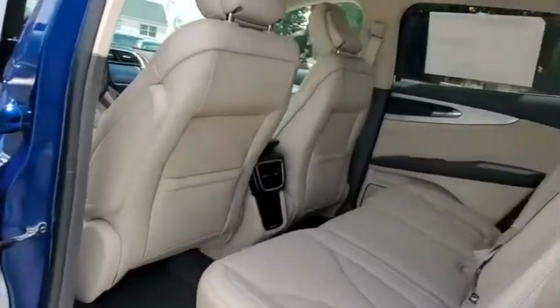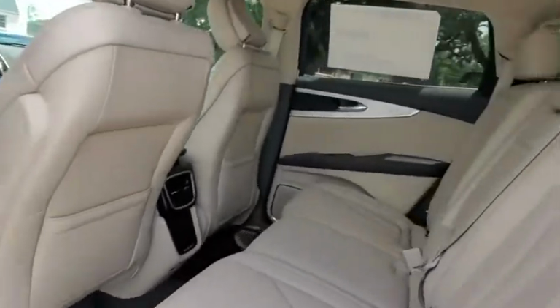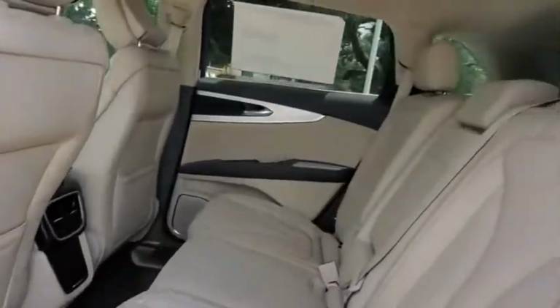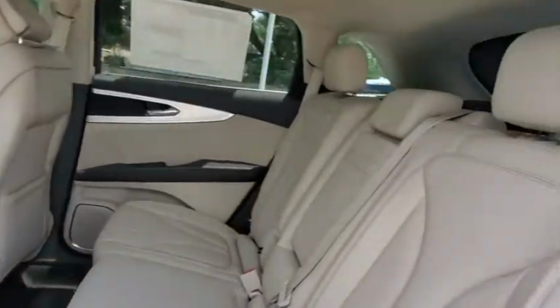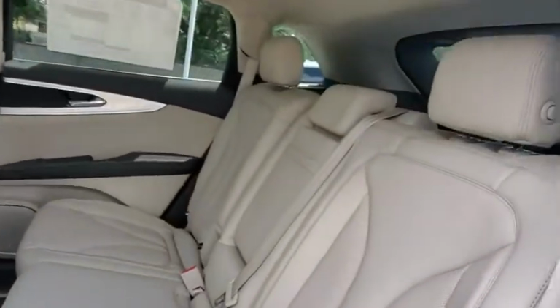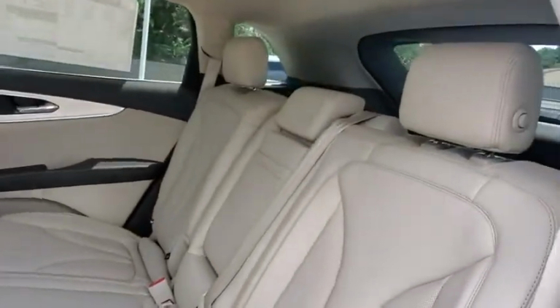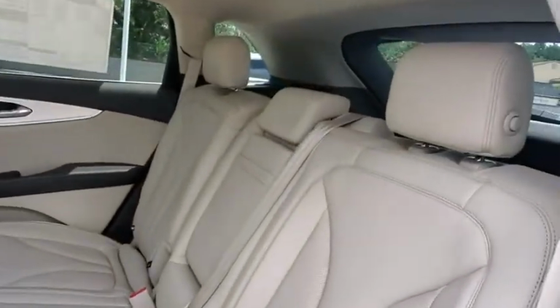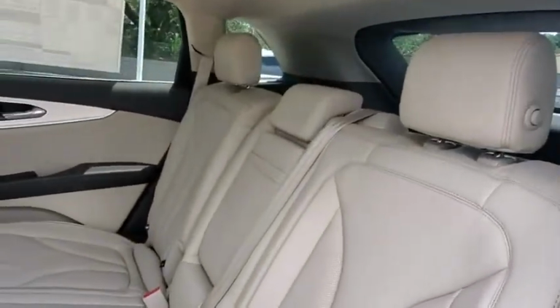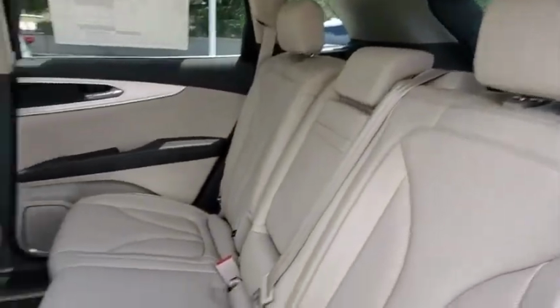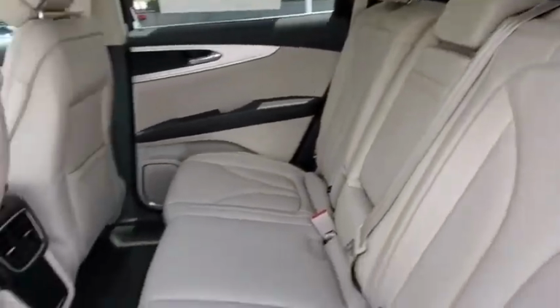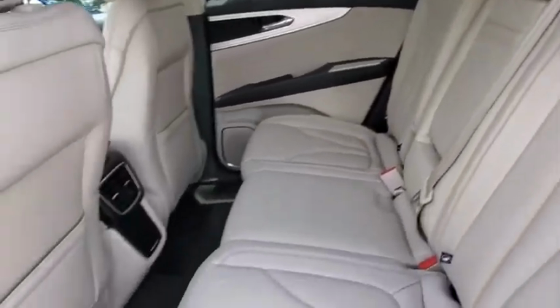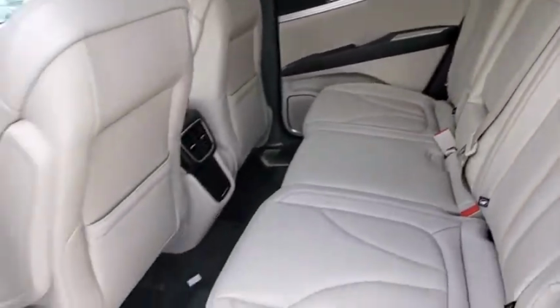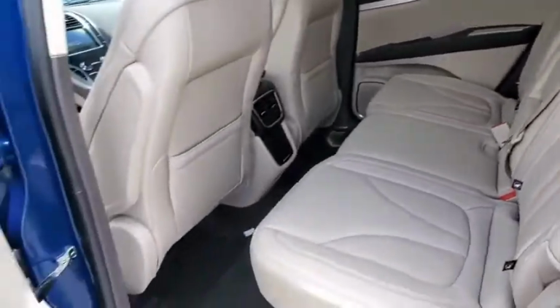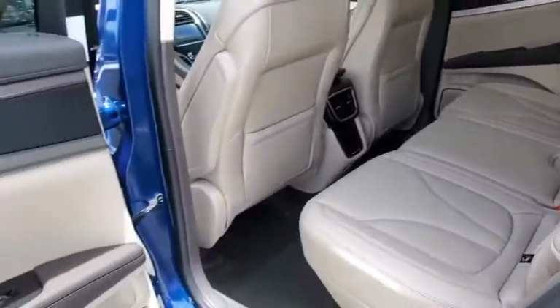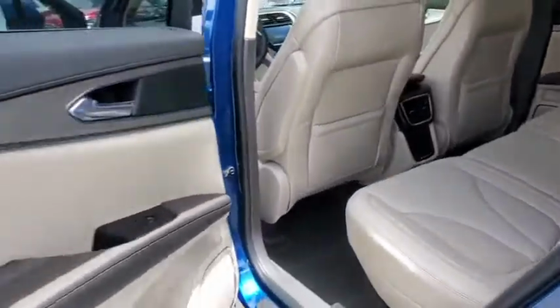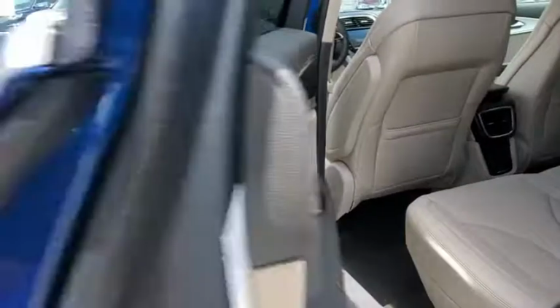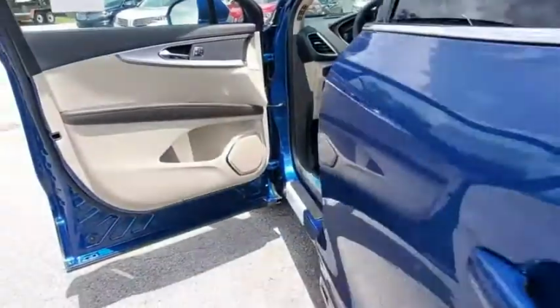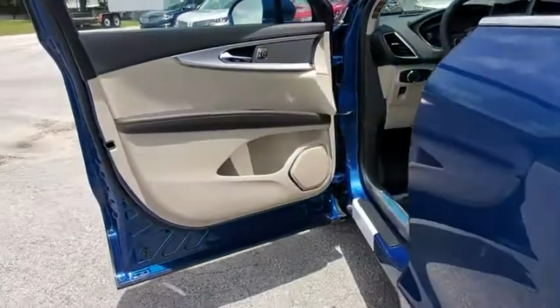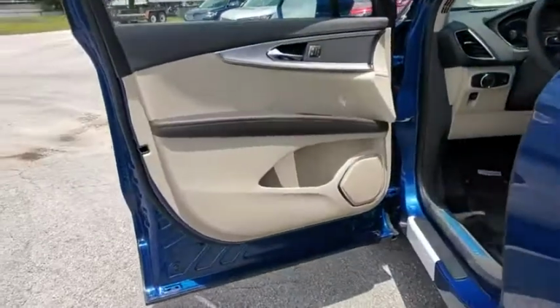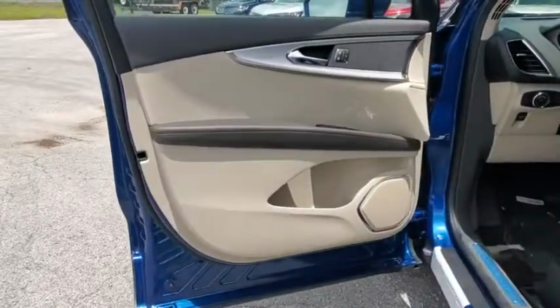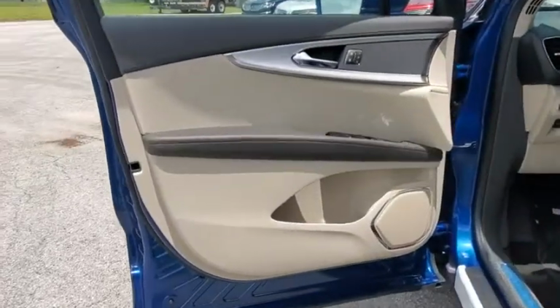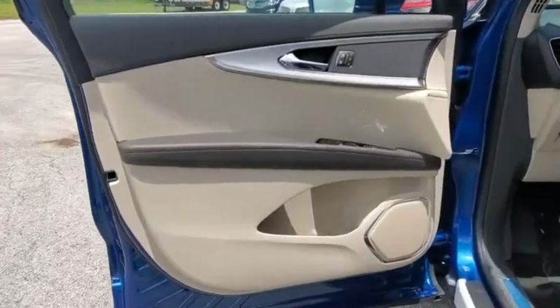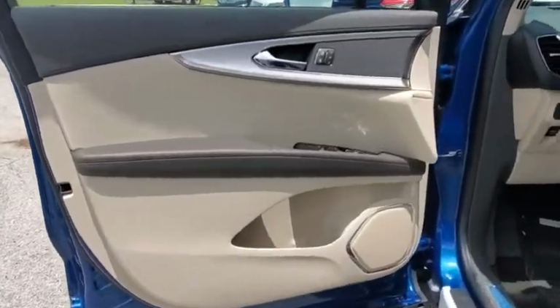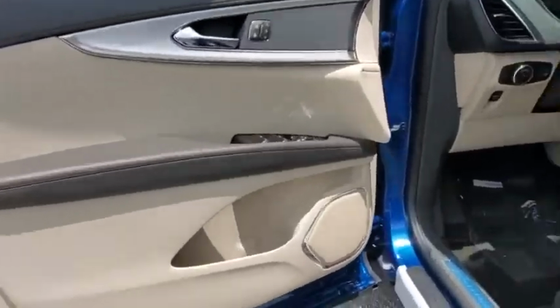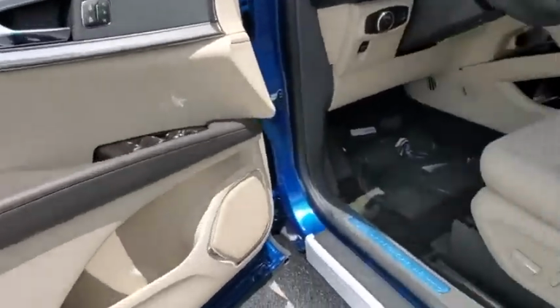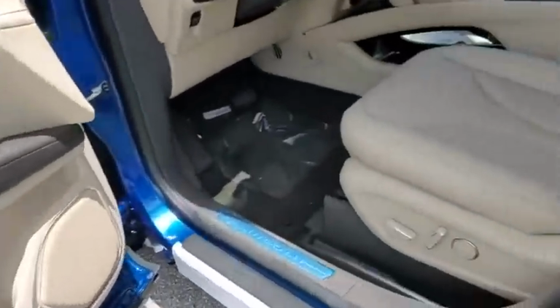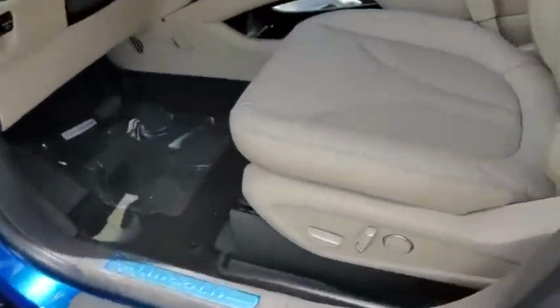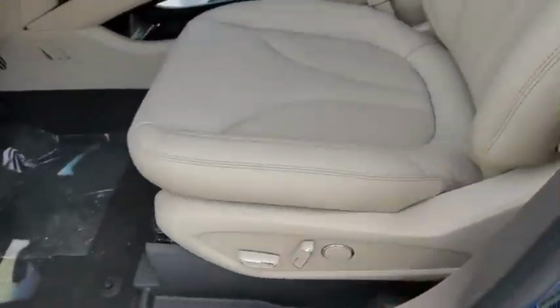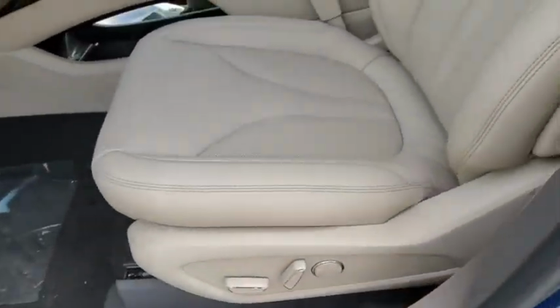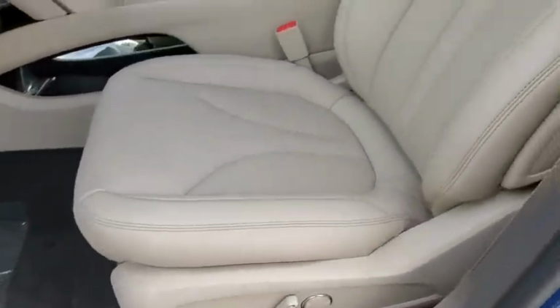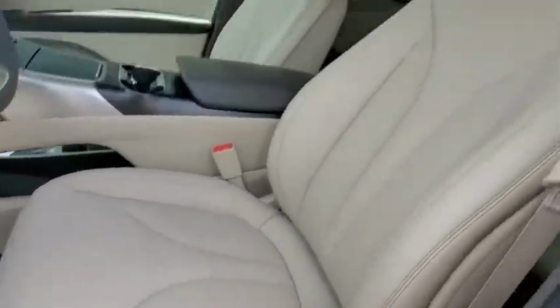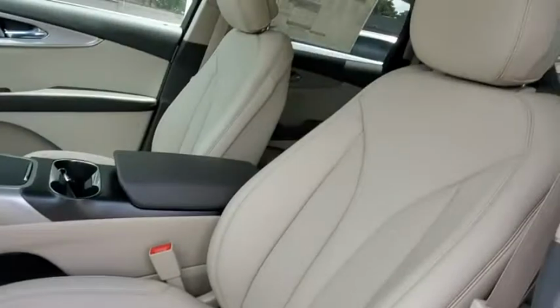Bluetooth, leather-wrapped steering wheel, power steering, adjustable steering wheel, auto-dimming rear-view mirror, cruise control, aluminum wheels, keyless start, four-wheel disc brakes.